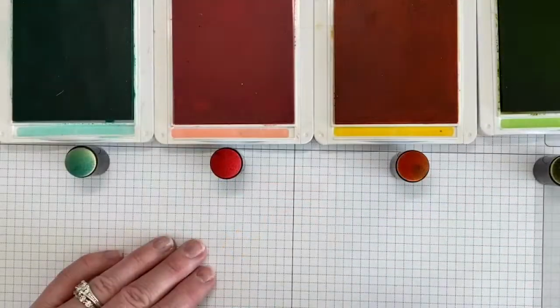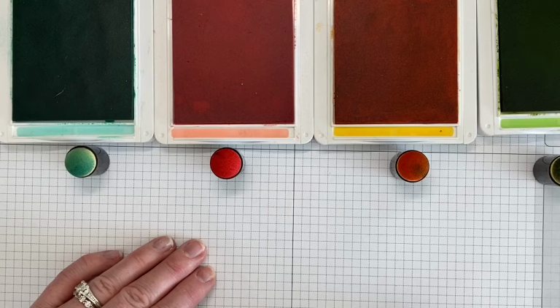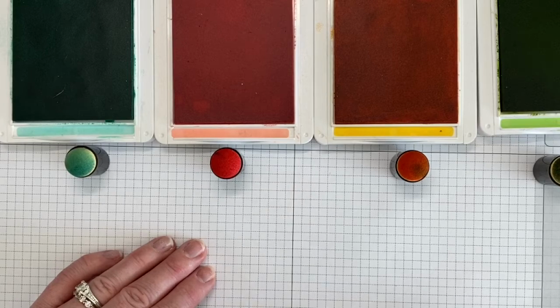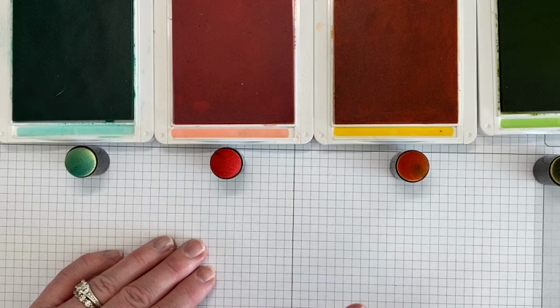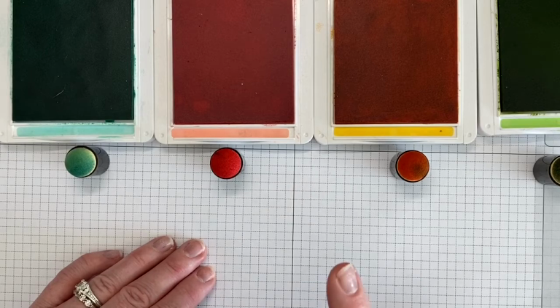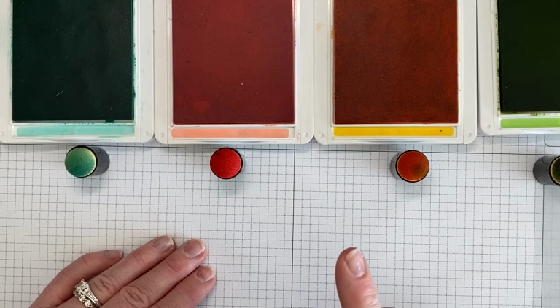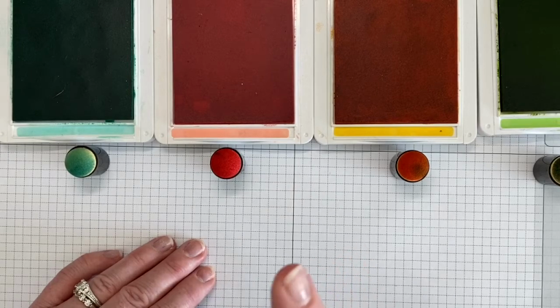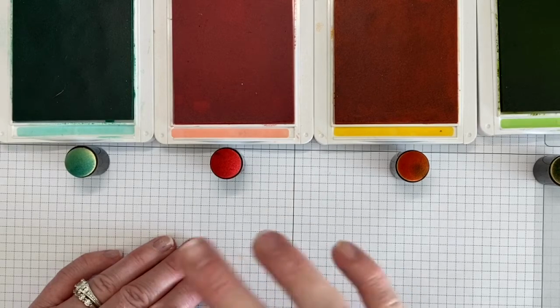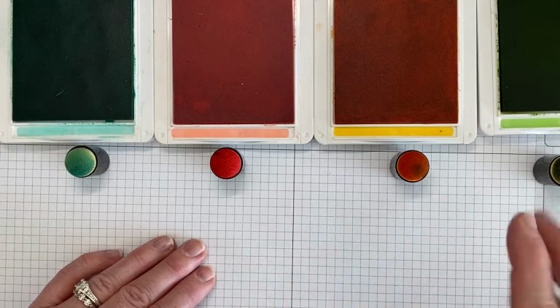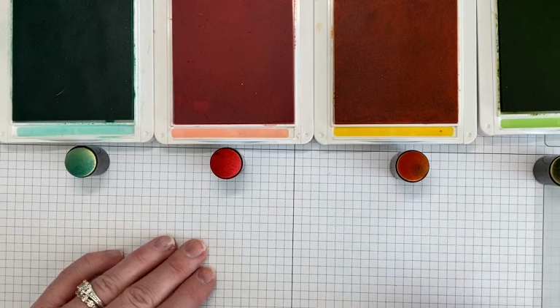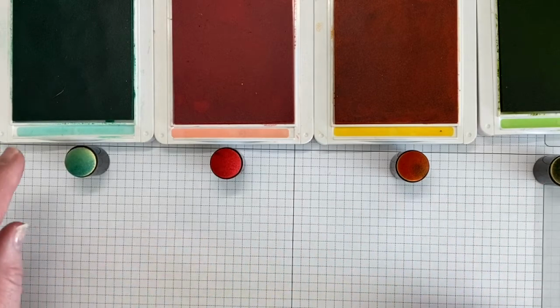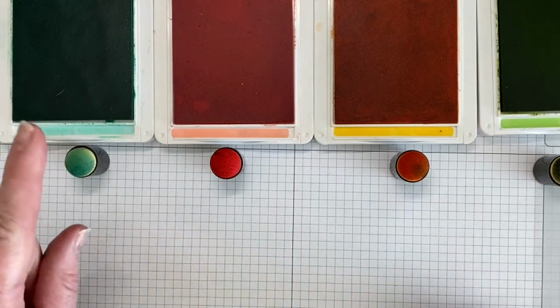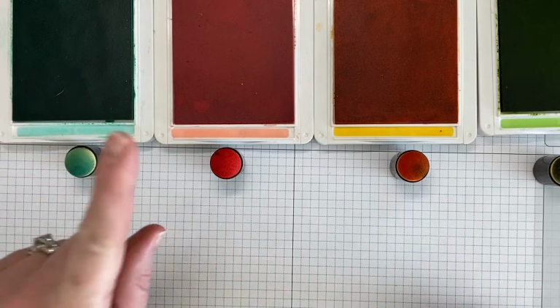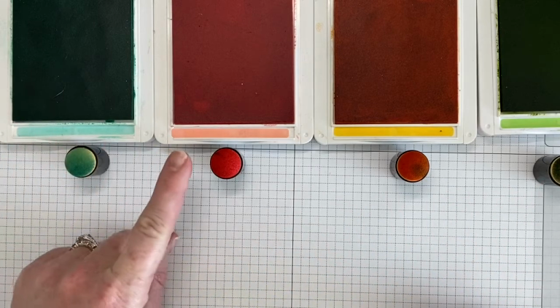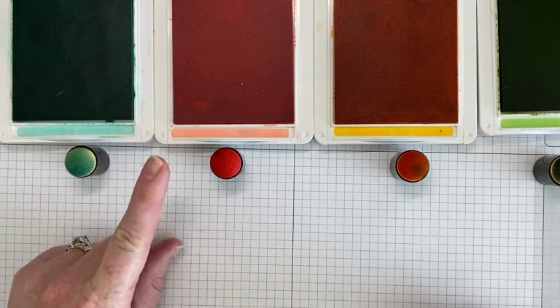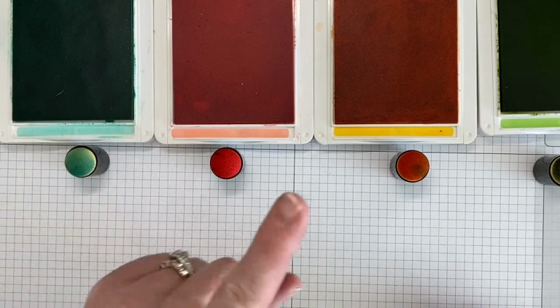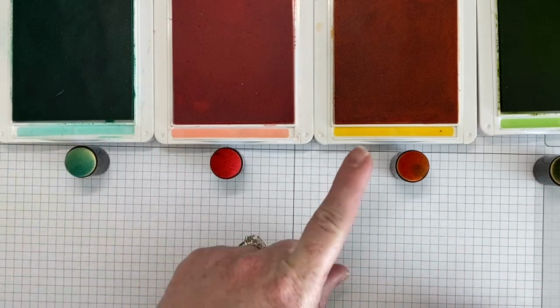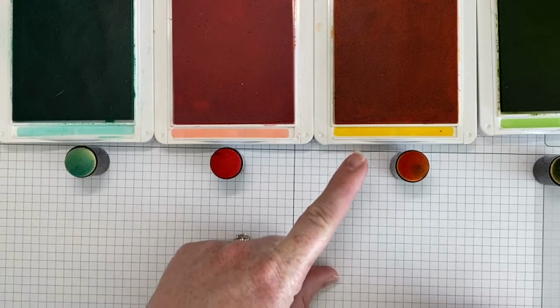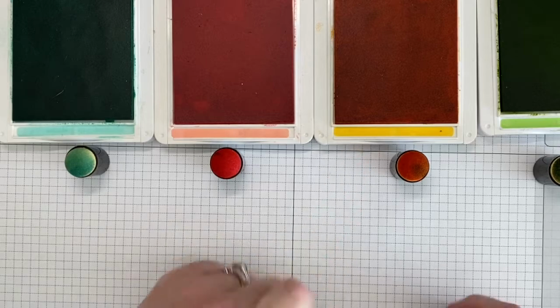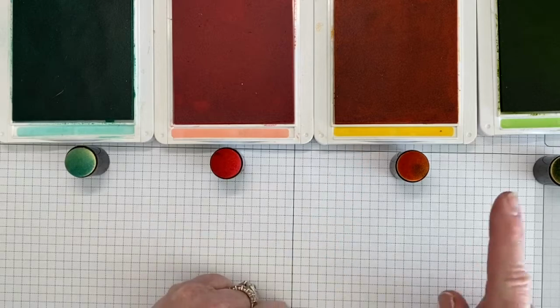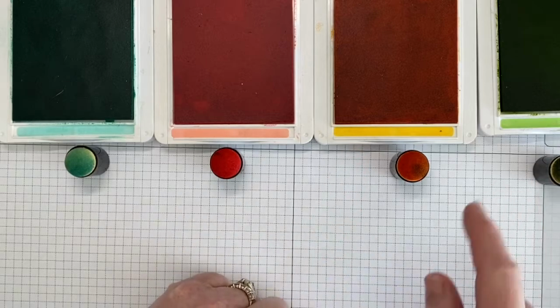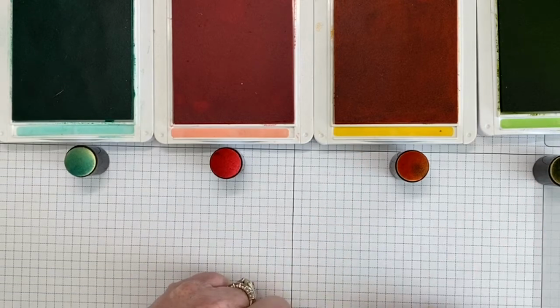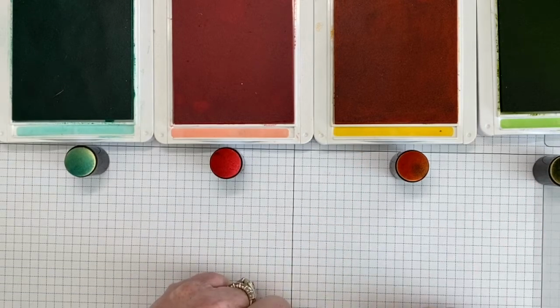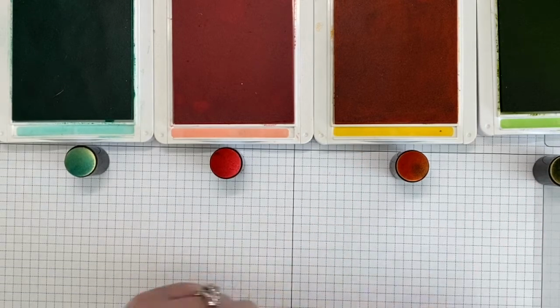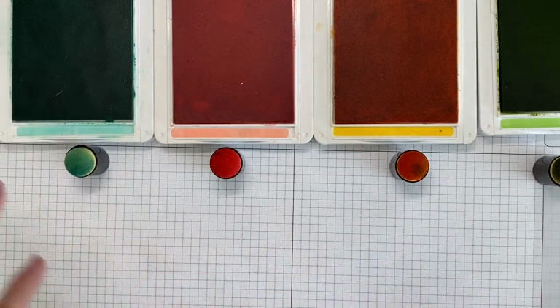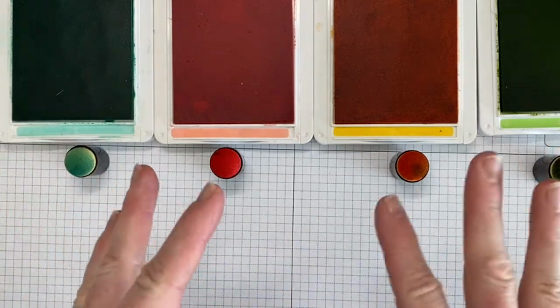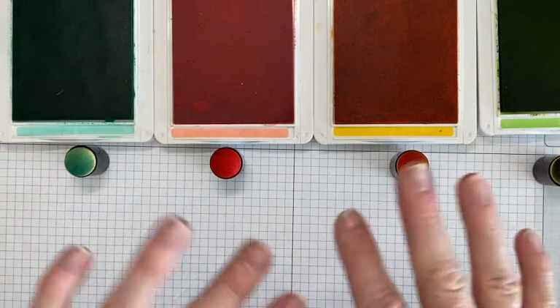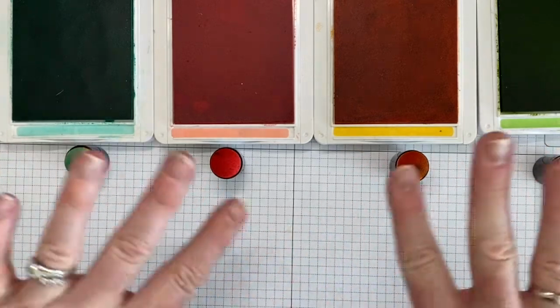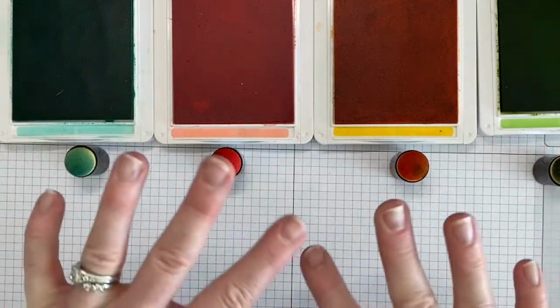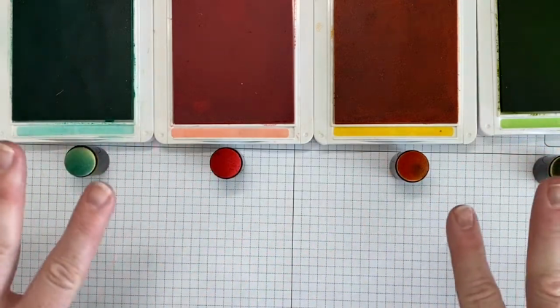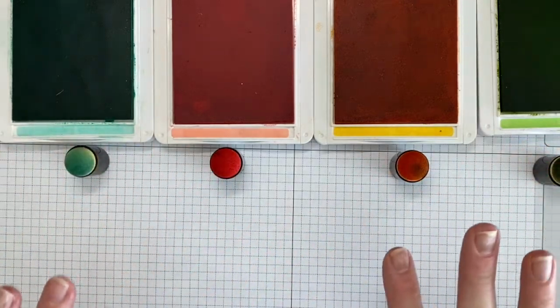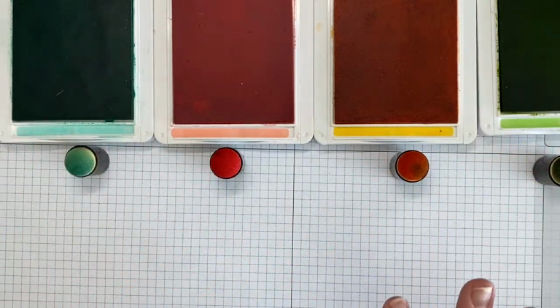To do this masking technique we're working with four colors: Coastal Cabana, Flirty Flamingo, Mango Melody, and Granny Apple Green. These are all from the Brights Collection and I love this combo together.